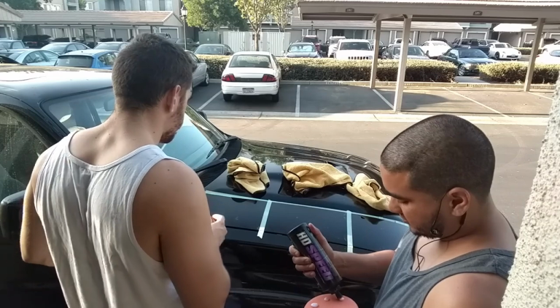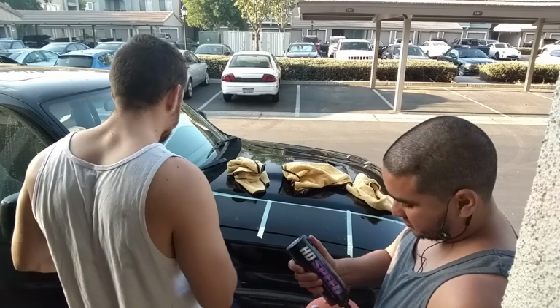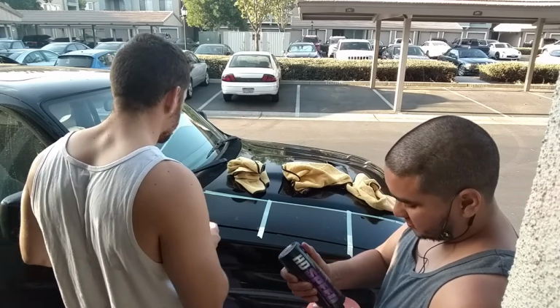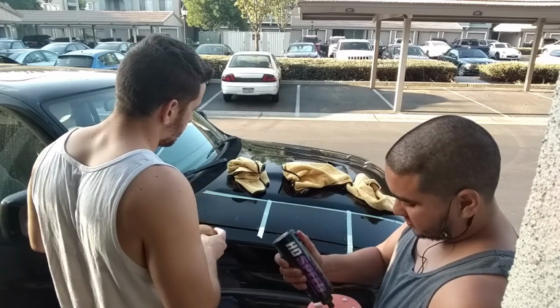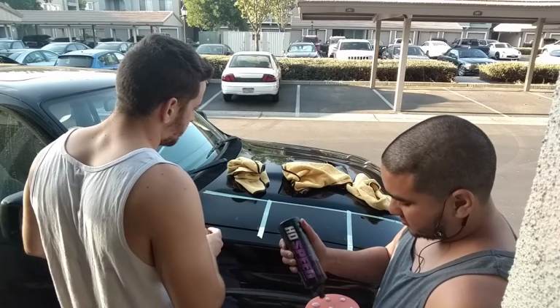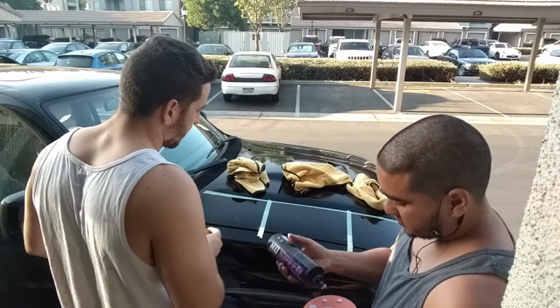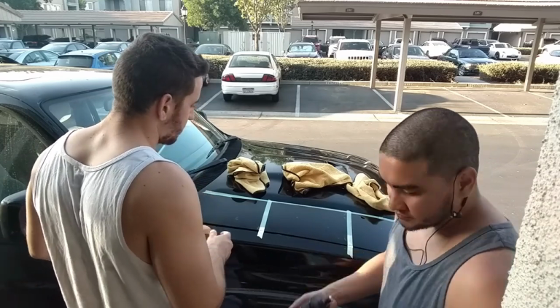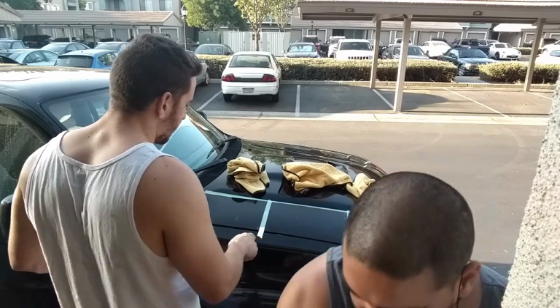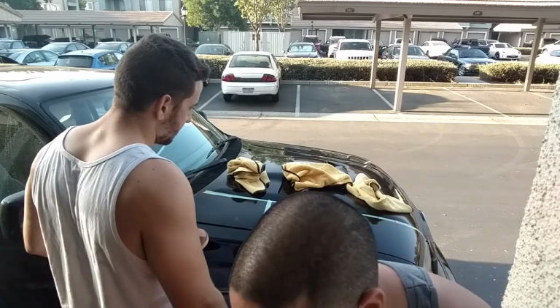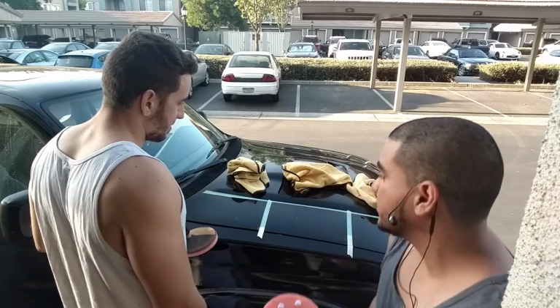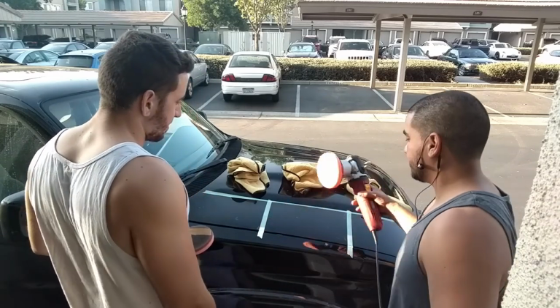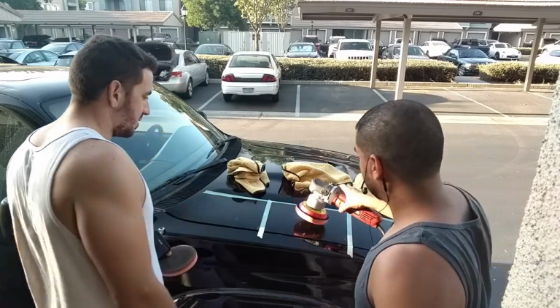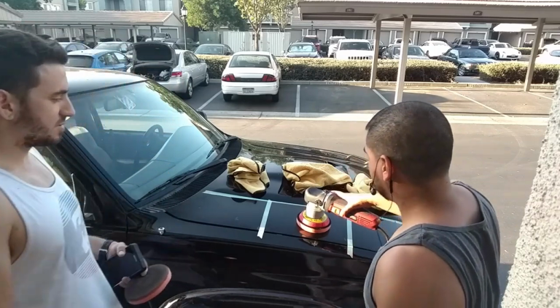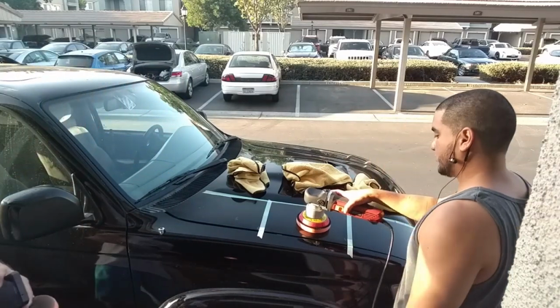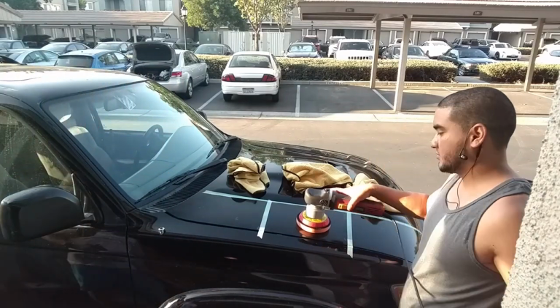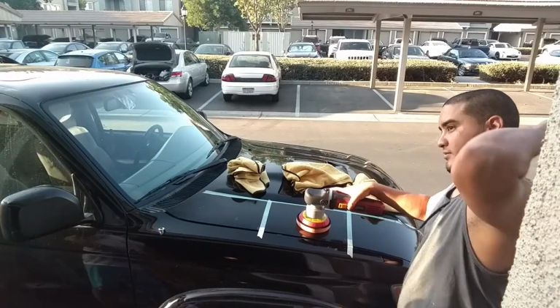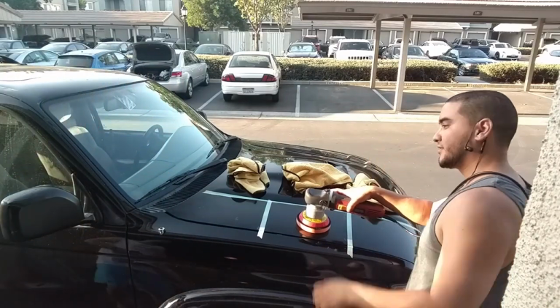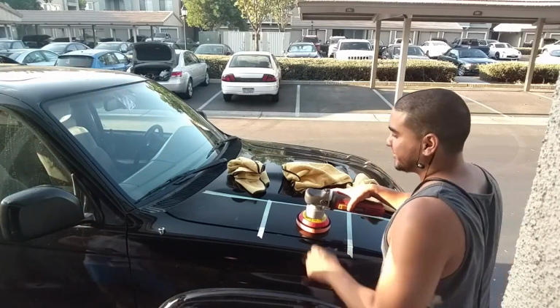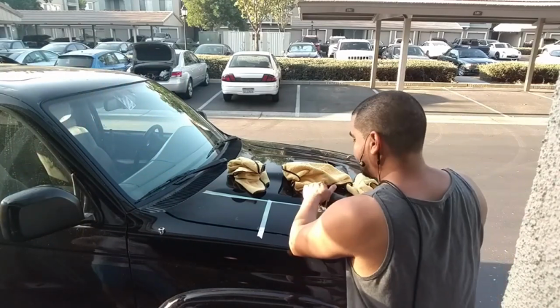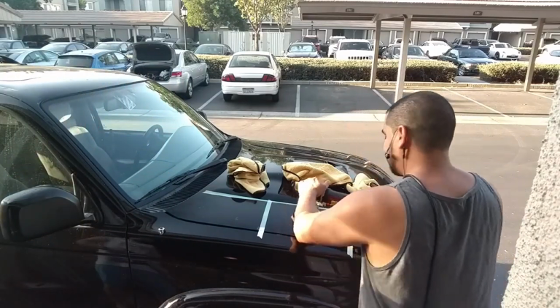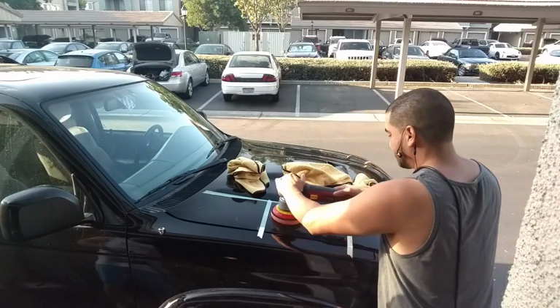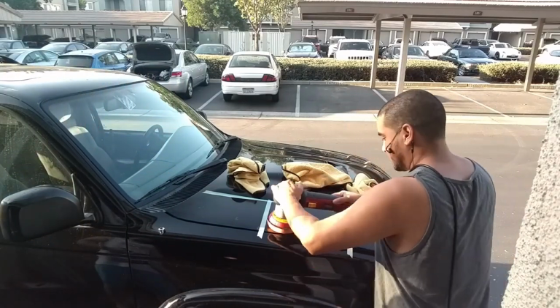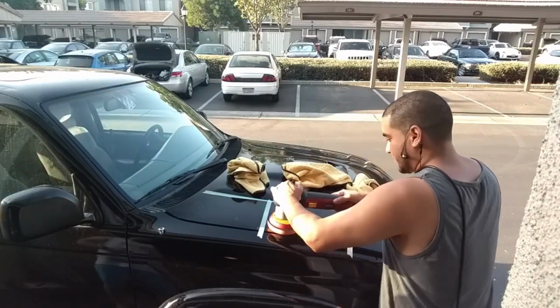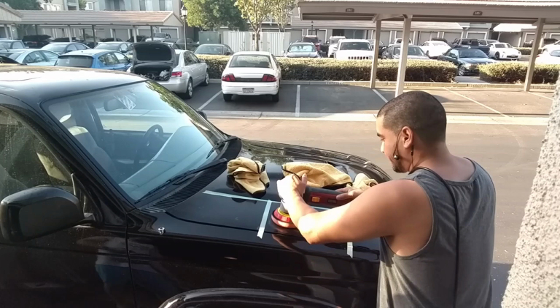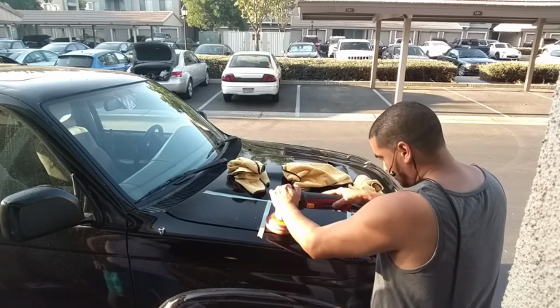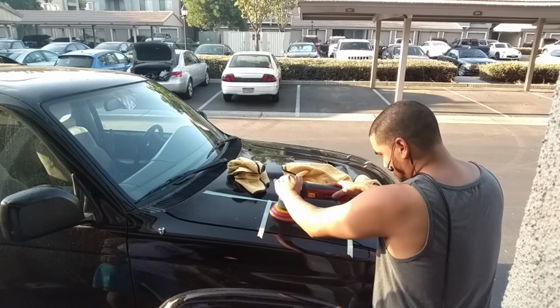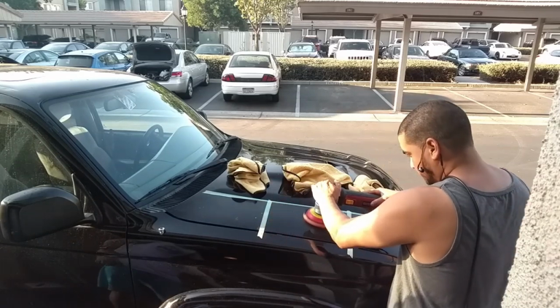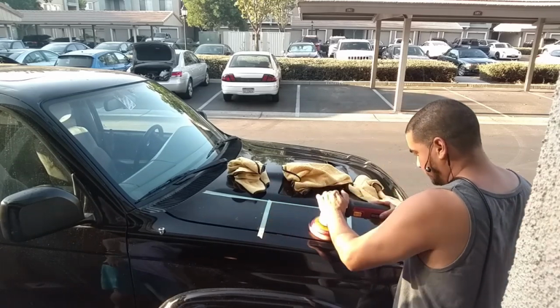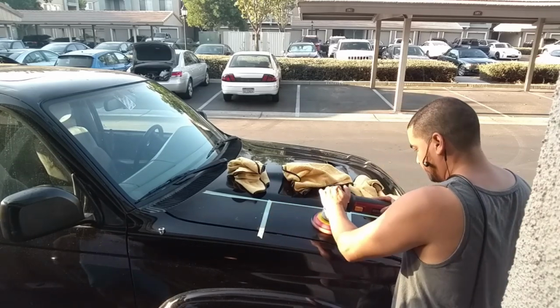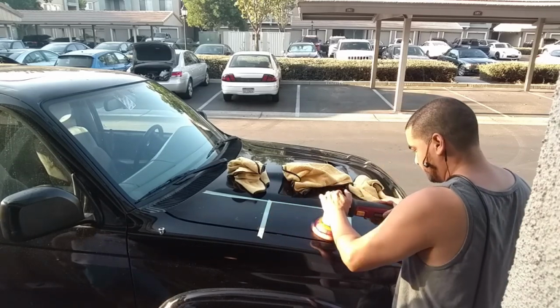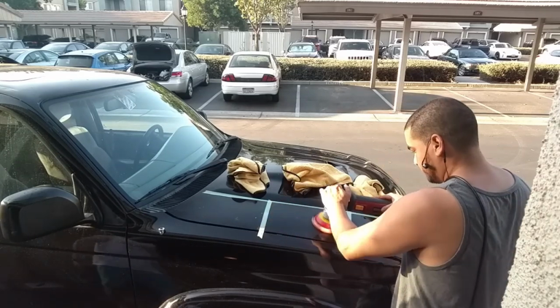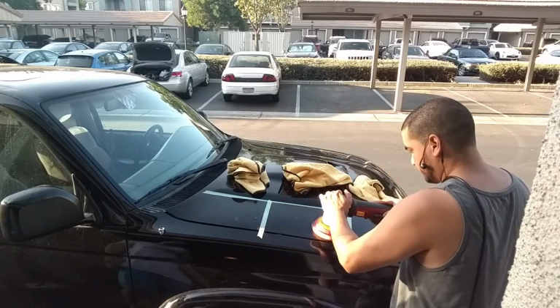Changing up the pad, using the same kind of pad. Look at how black that other pad is — my brother's holding it and that pad is completely black. So the Class obviously removed all that stuff.